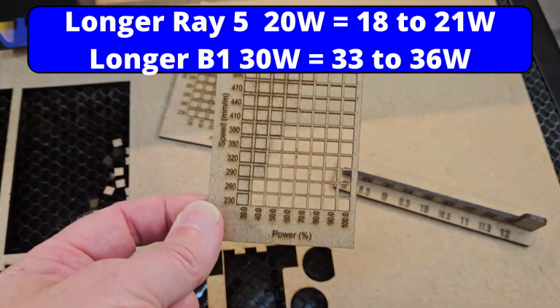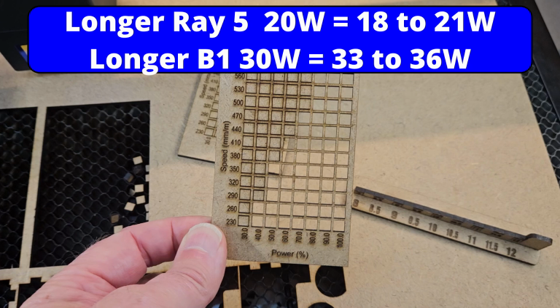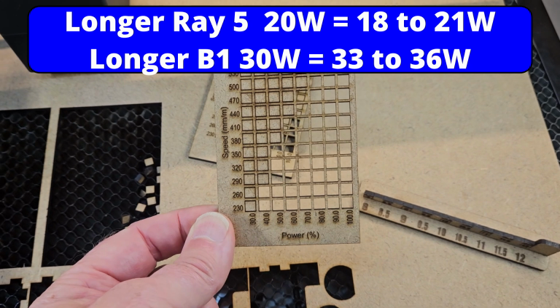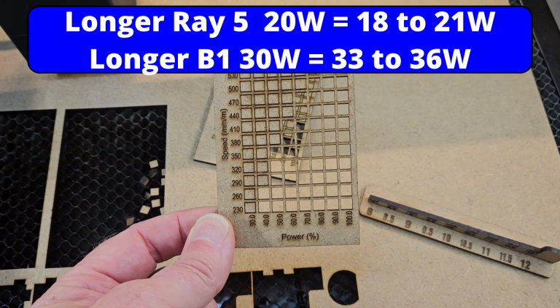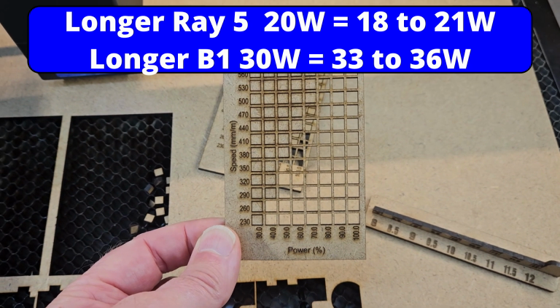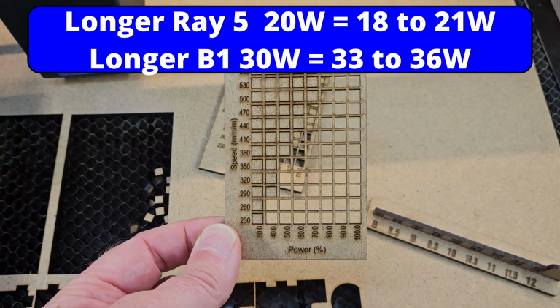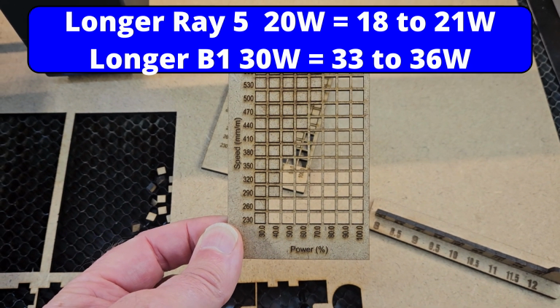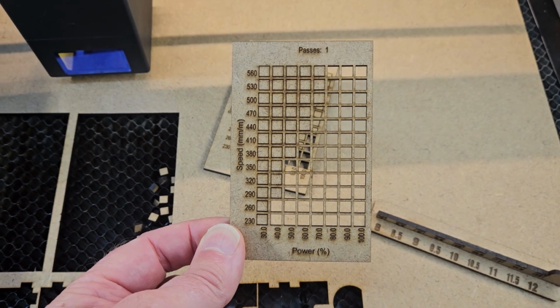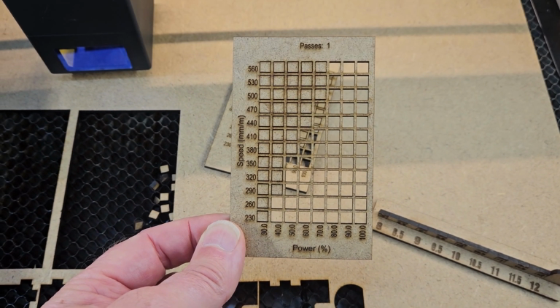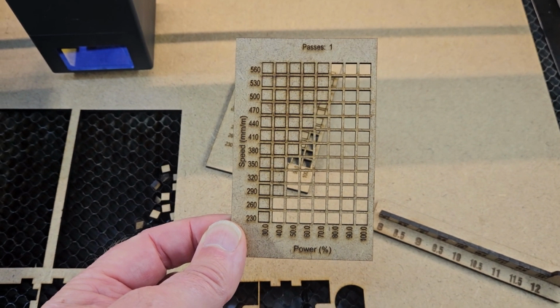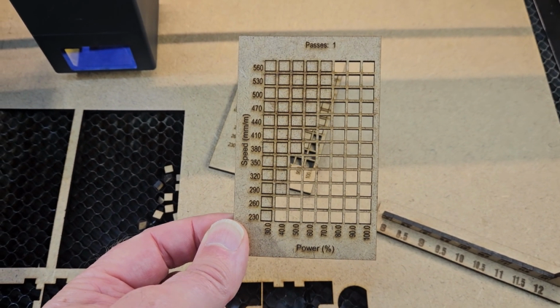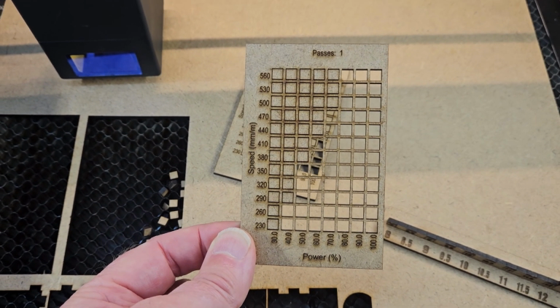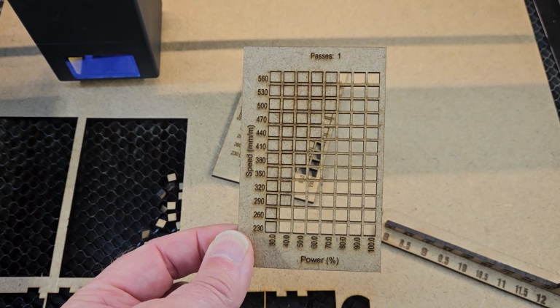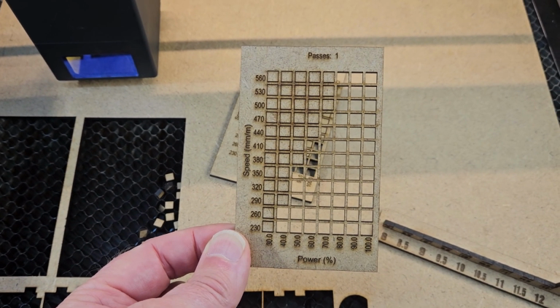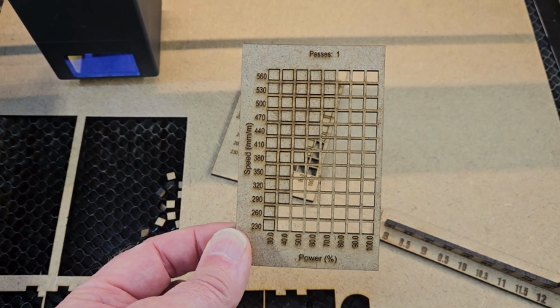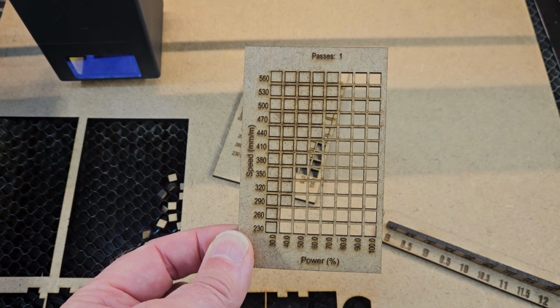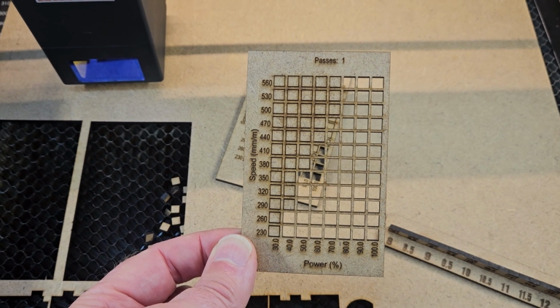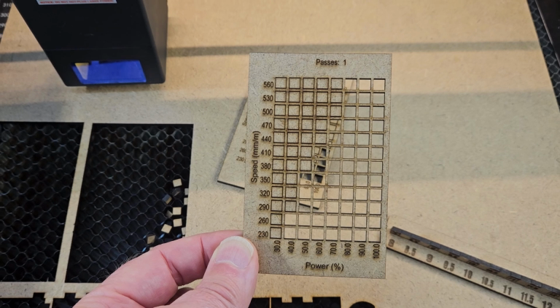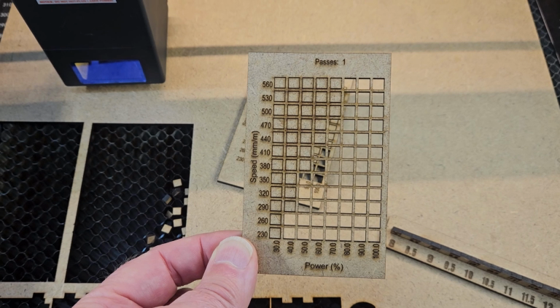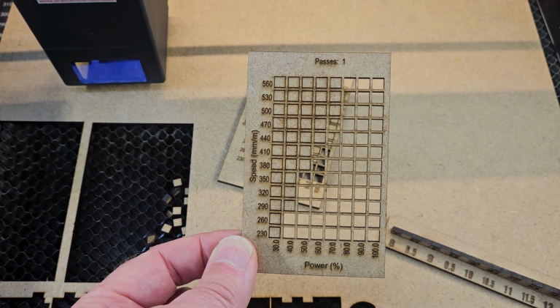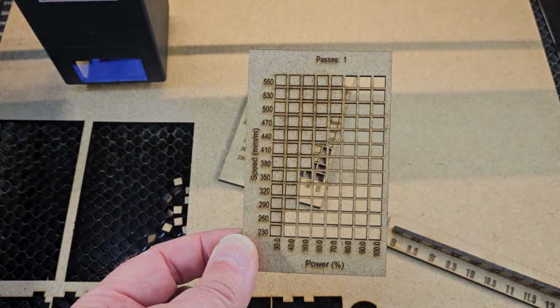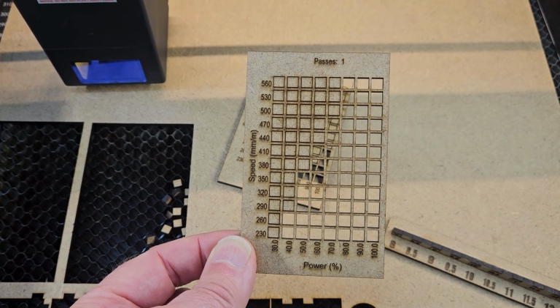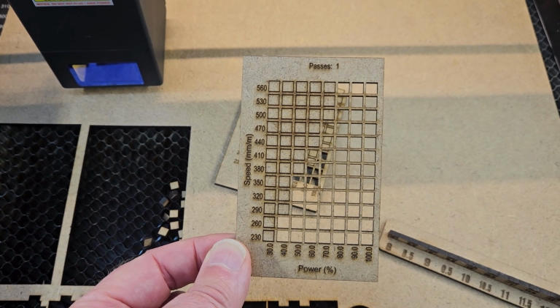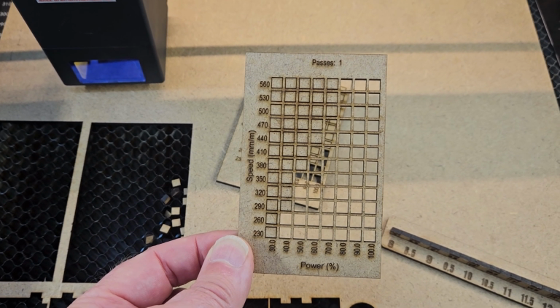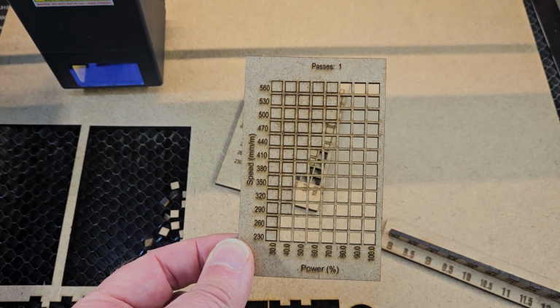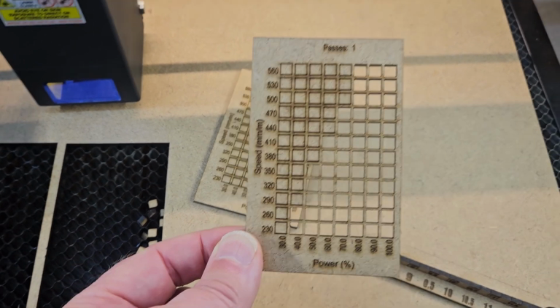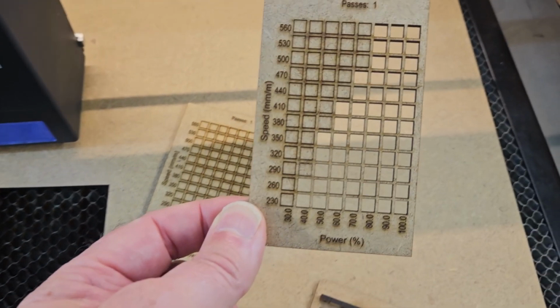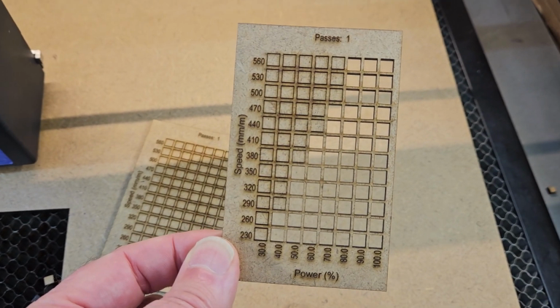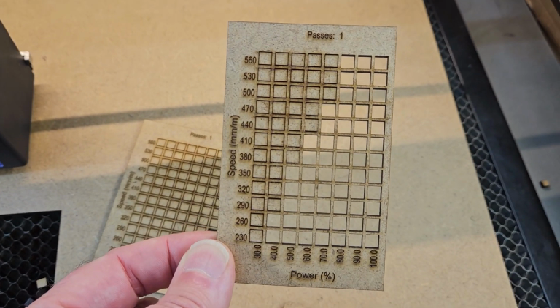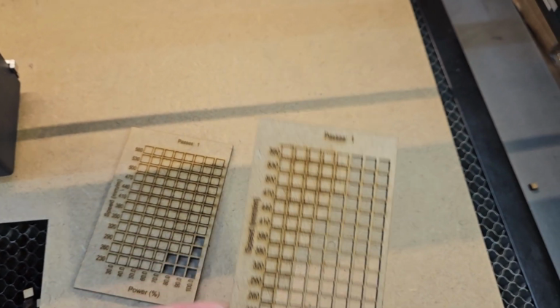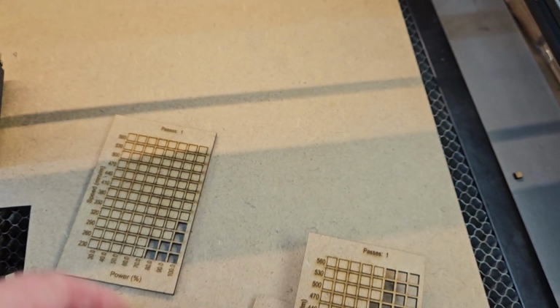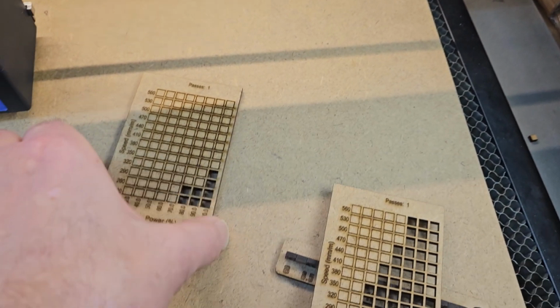30 watt - it's actually a B1 module on a LongRay 5 frame. My gosh.